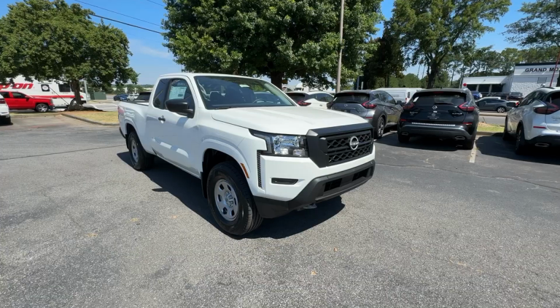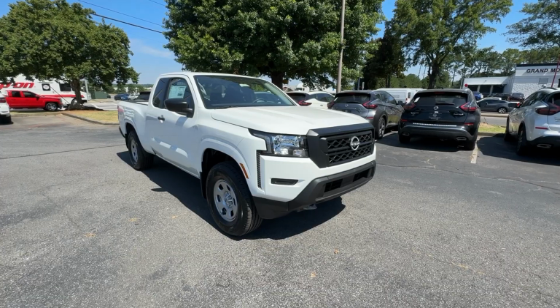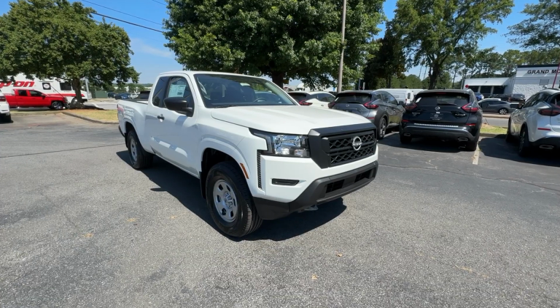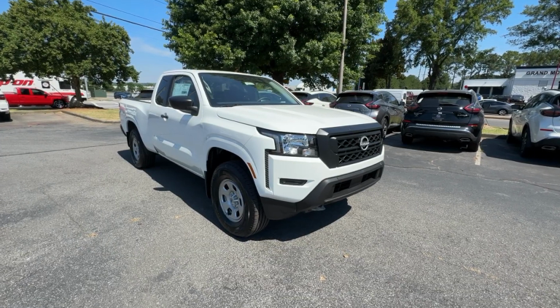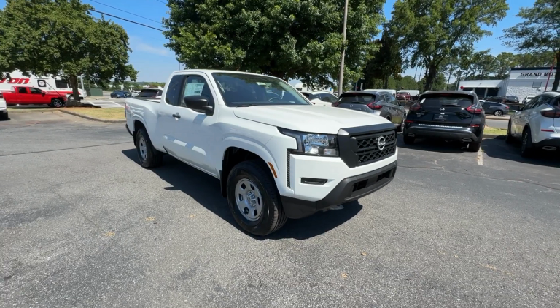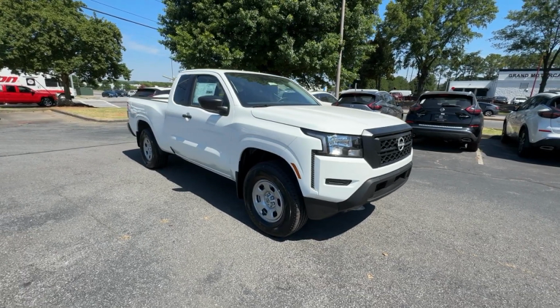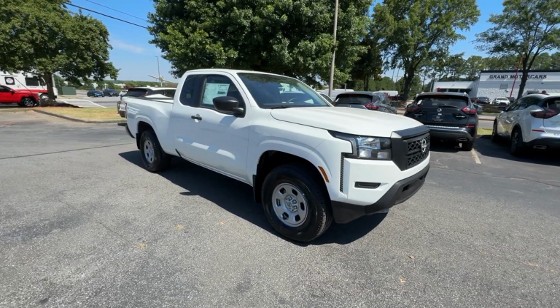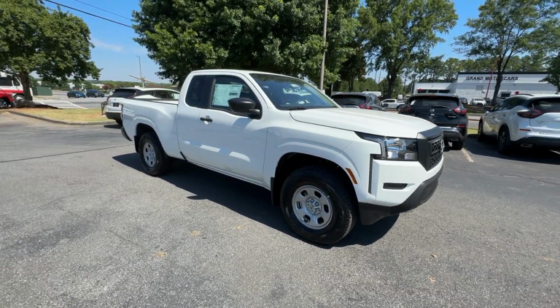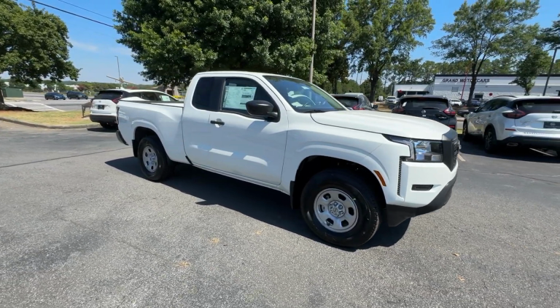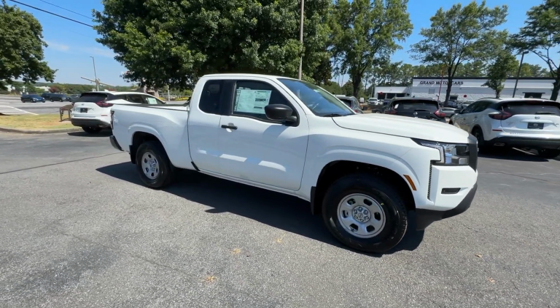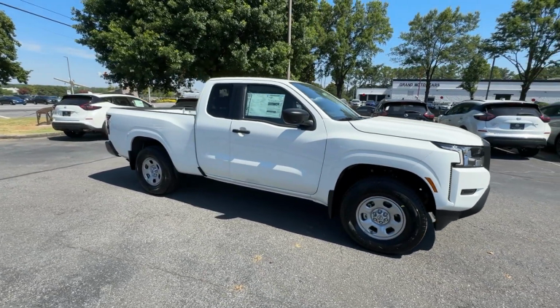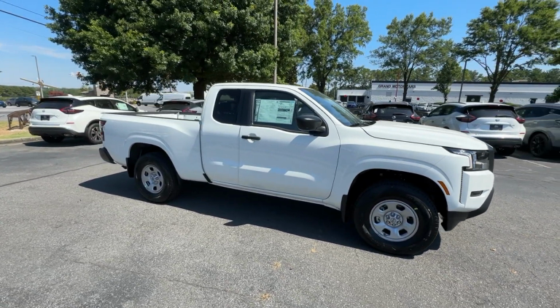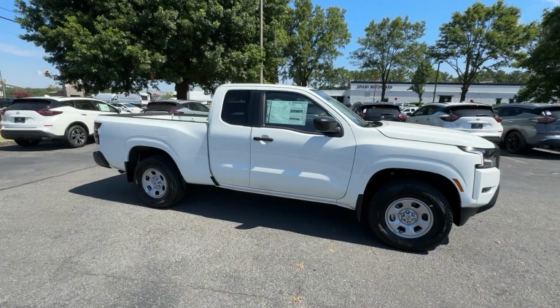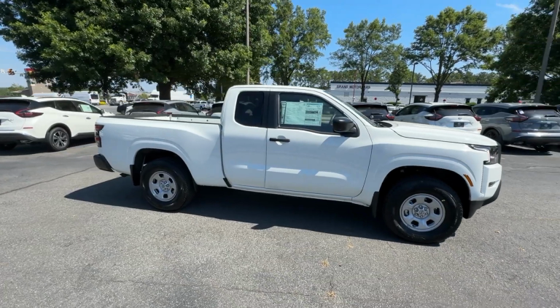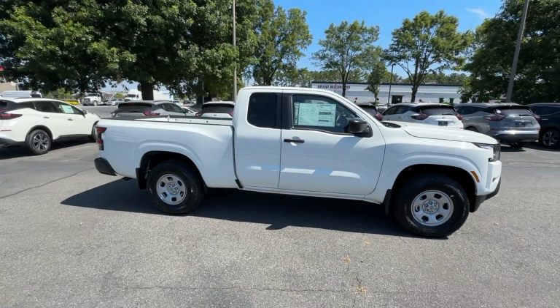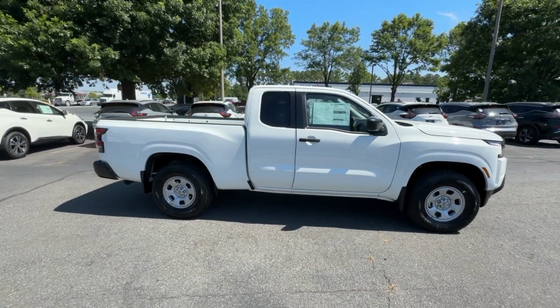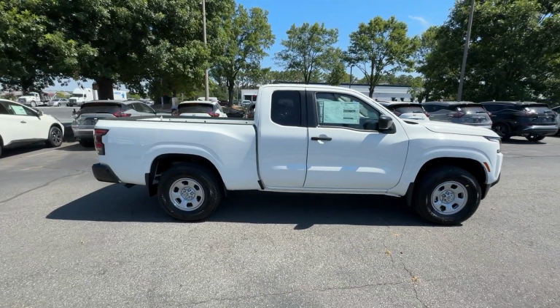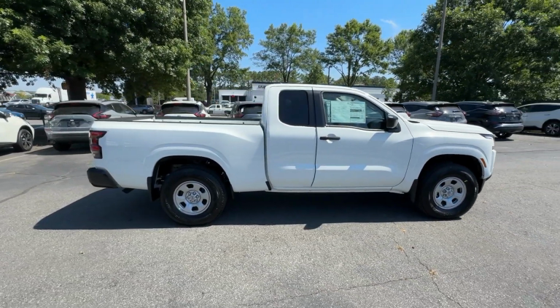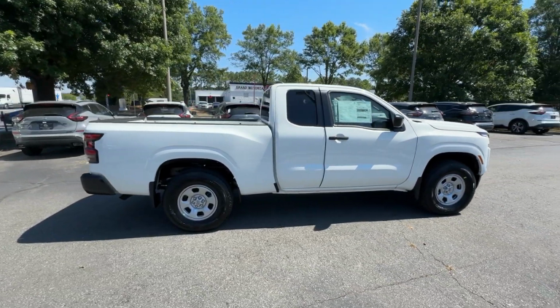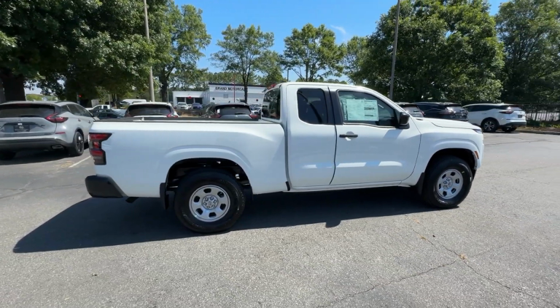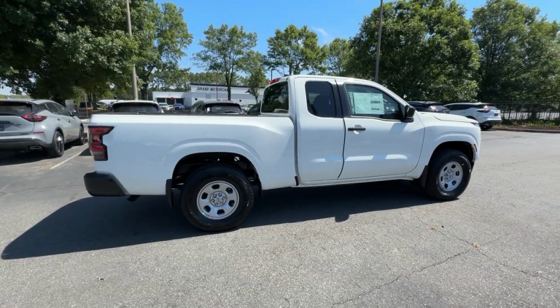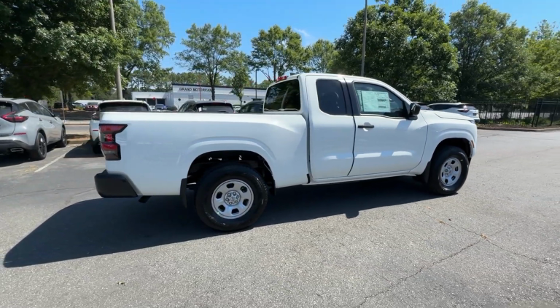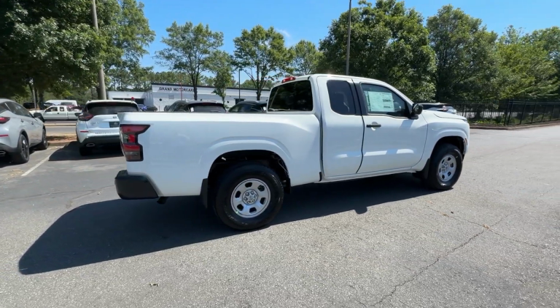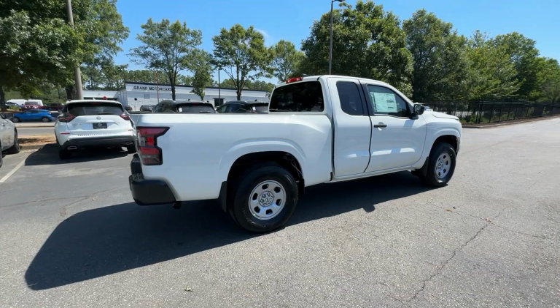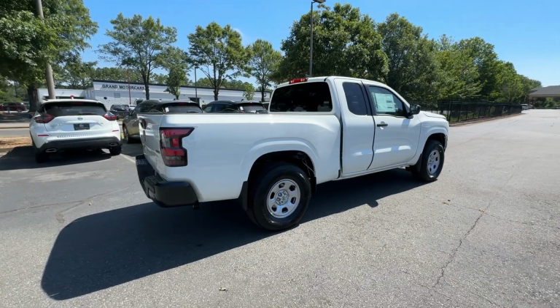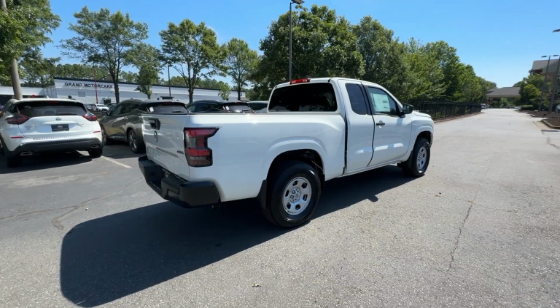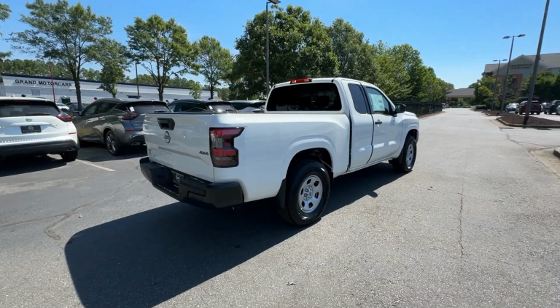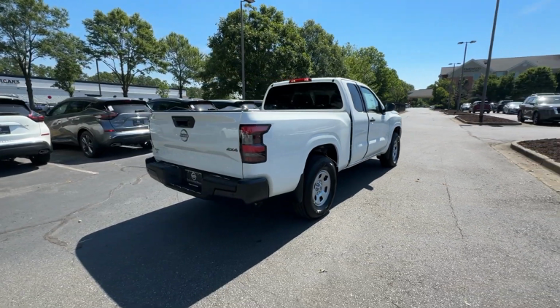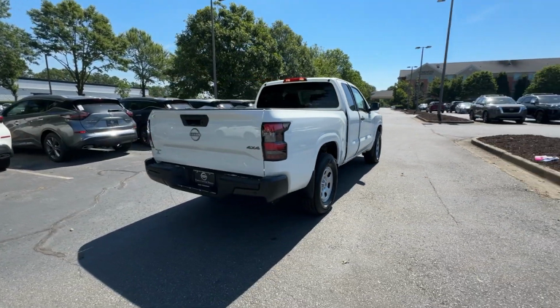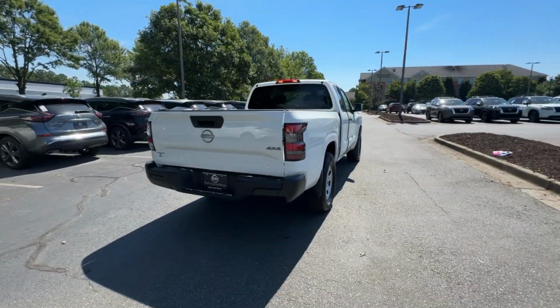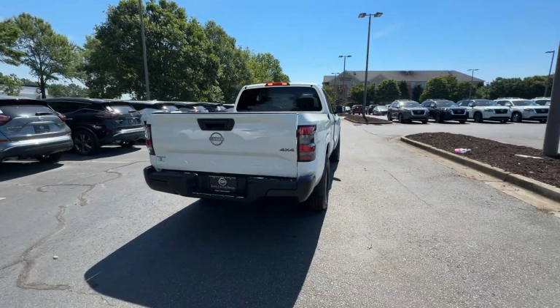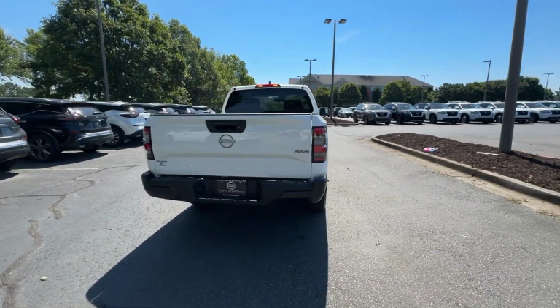Hop into the 2024 Nissan Frontier. Here's a hard-working Nissan Frontier, the mid-sized pickup that's durable, comfortable, and up to the task. Whether you're on the job site or hitting the trail, this rugged partner has your back.